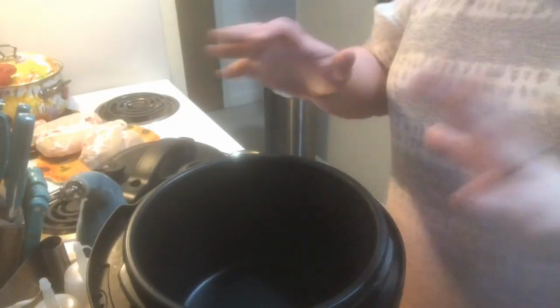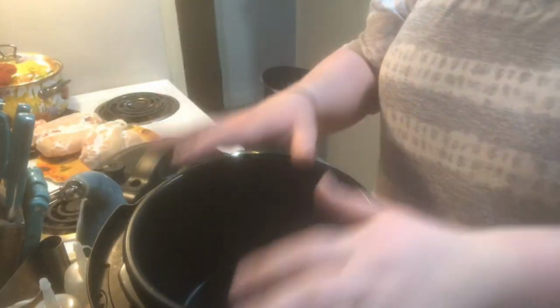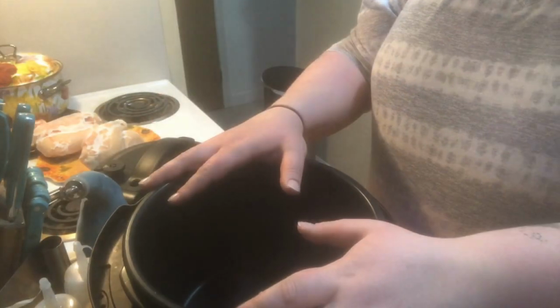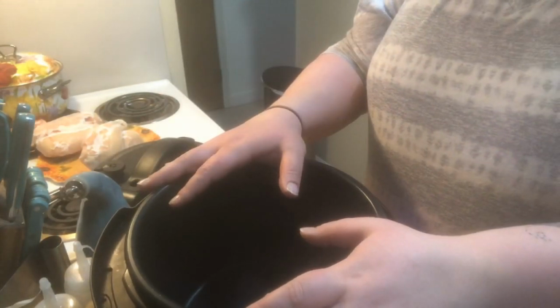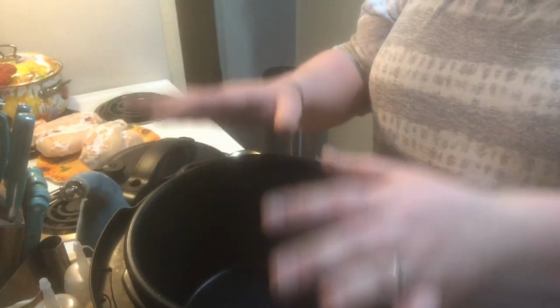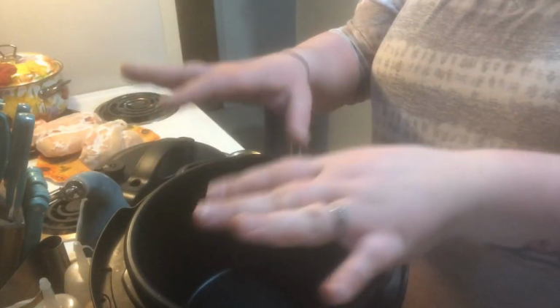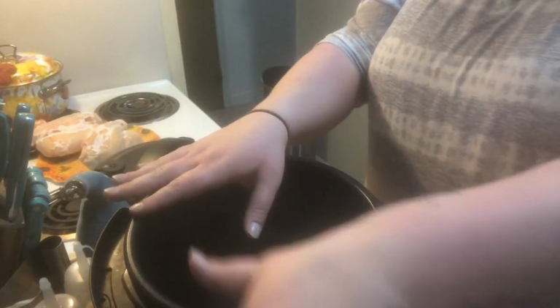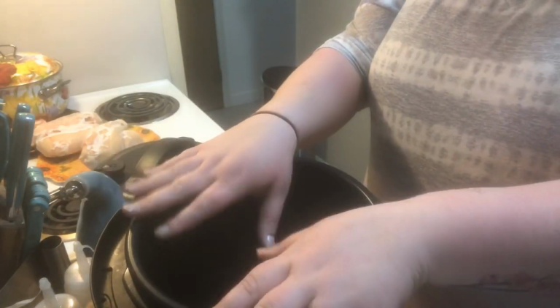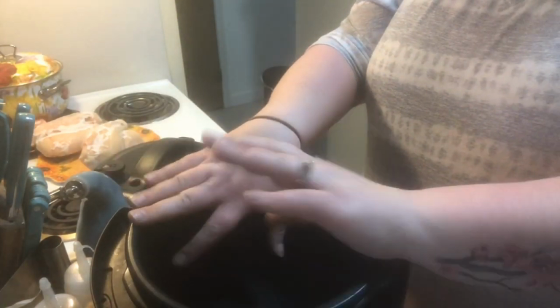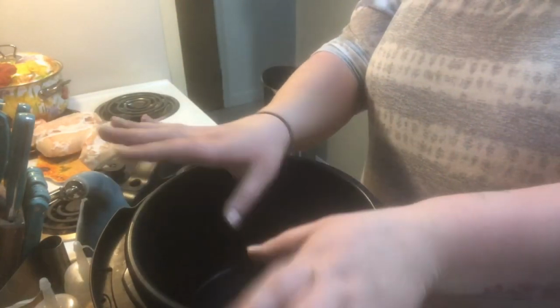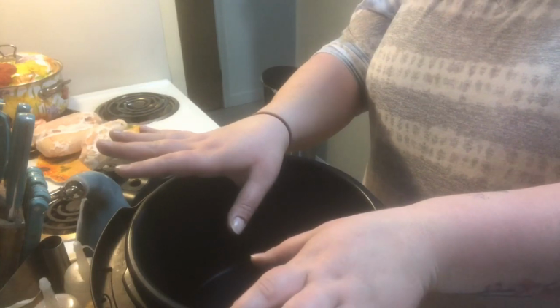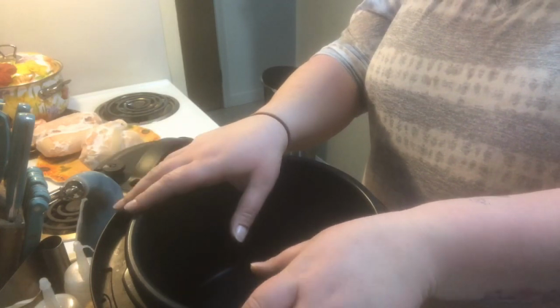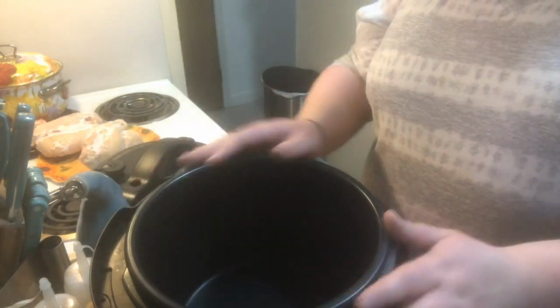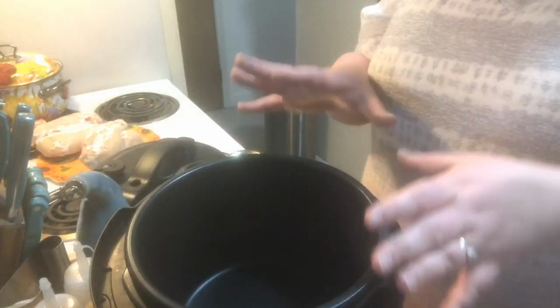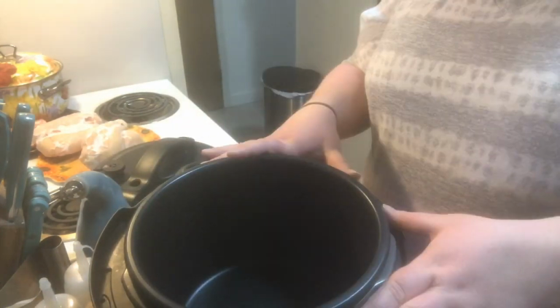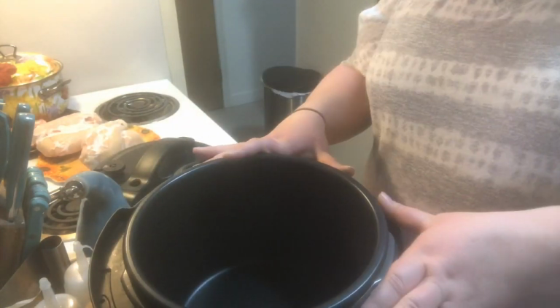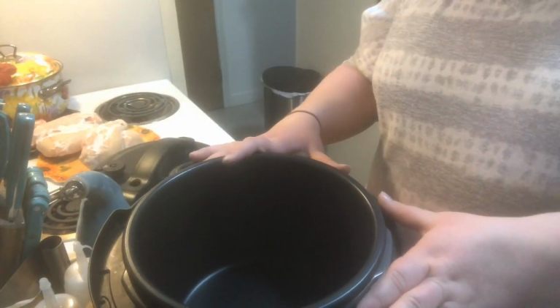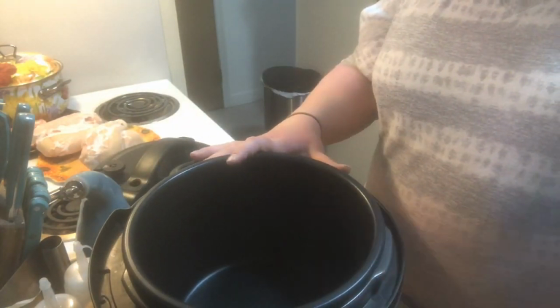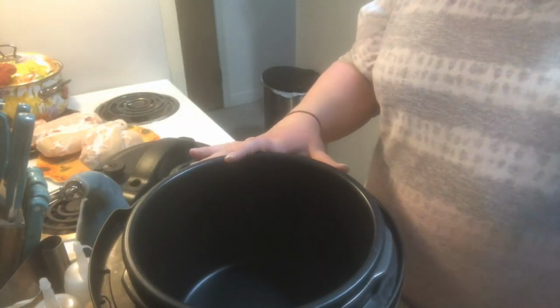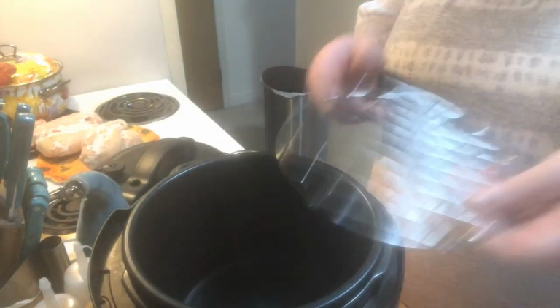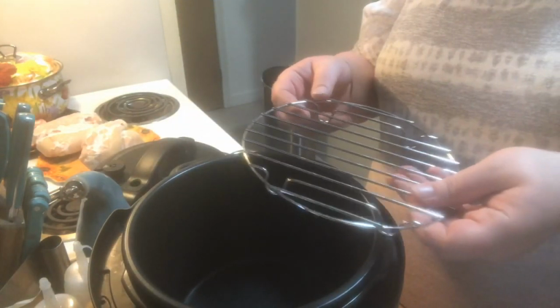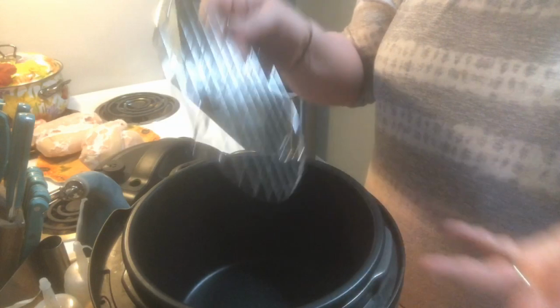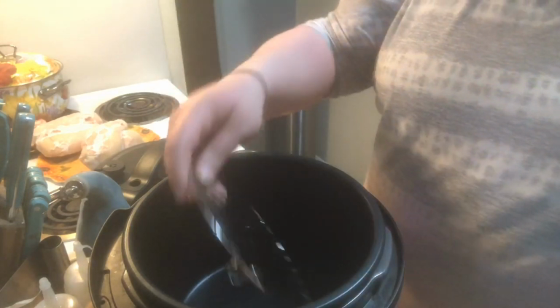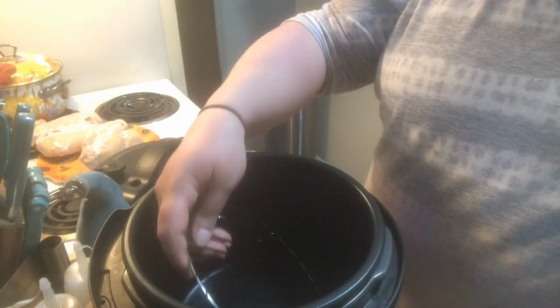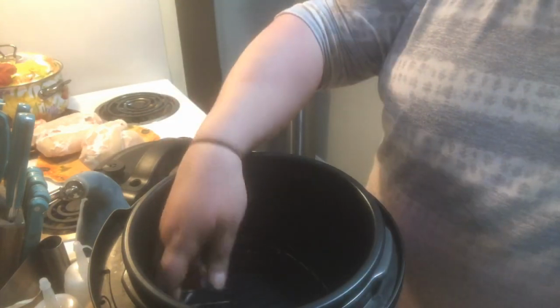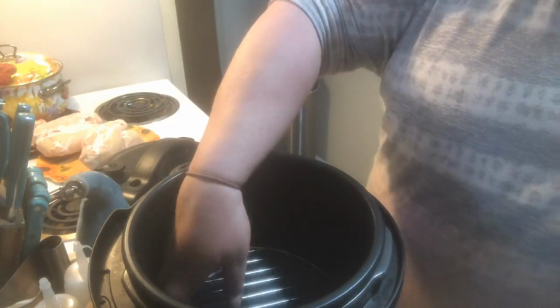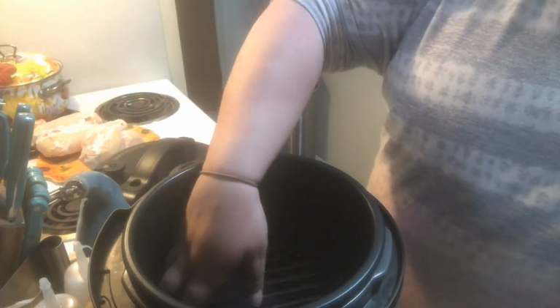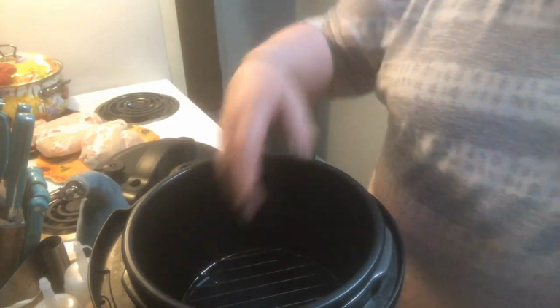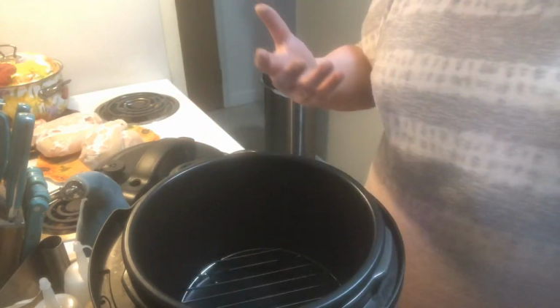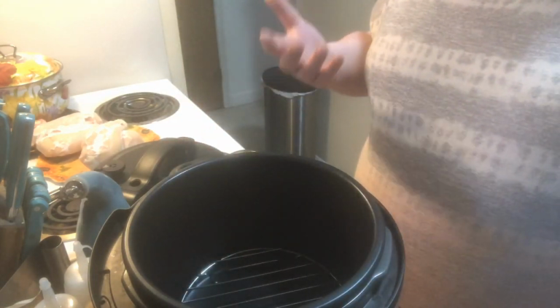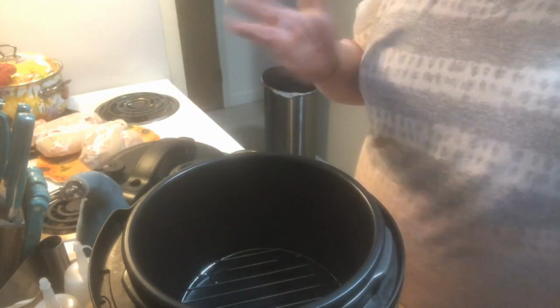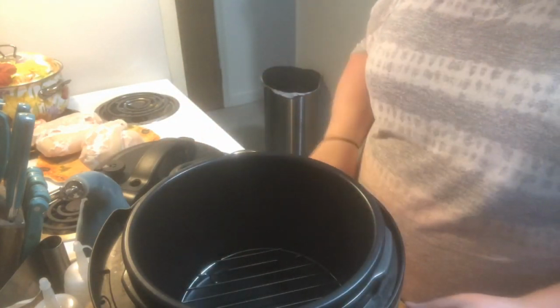I have my six quart cooker. This isn't an Instant Pot, but it works the same way as an Instant Pot. This is a Crock Pot multi-cooker. I'm going to put in my trivet. The trivet doesn't have handles, which I'm kind of bummed about, but that's whatever.